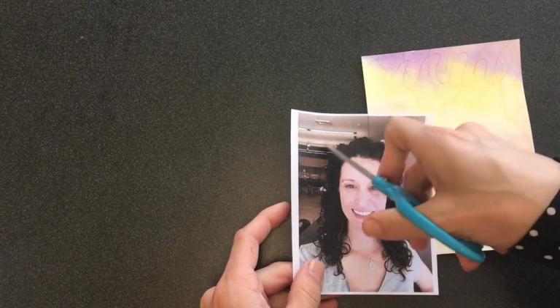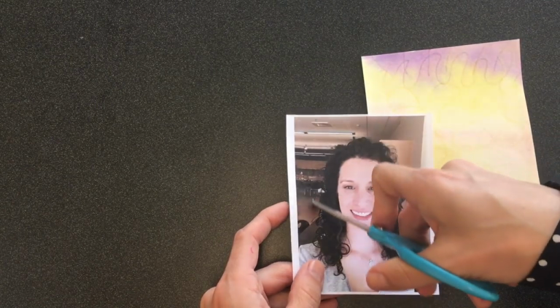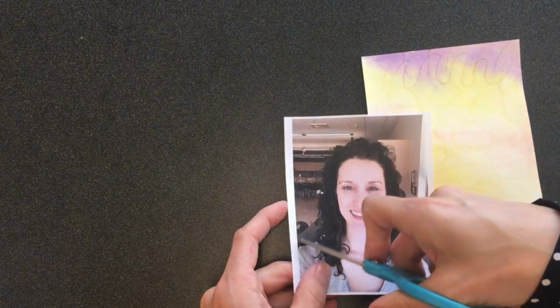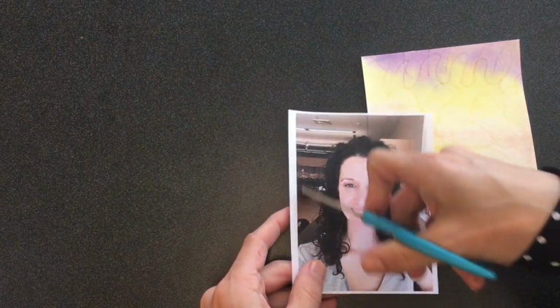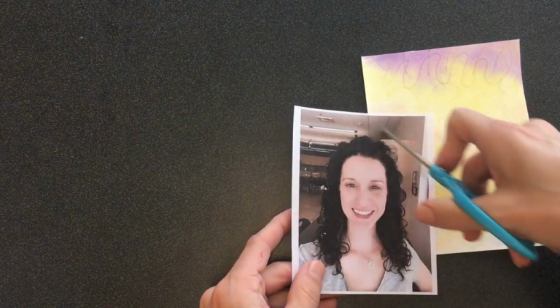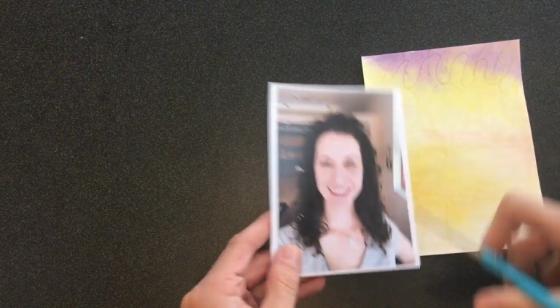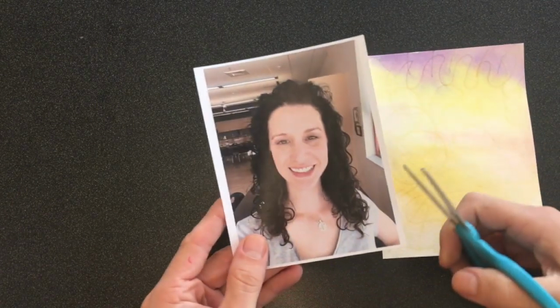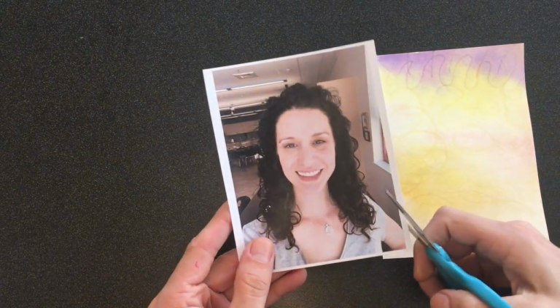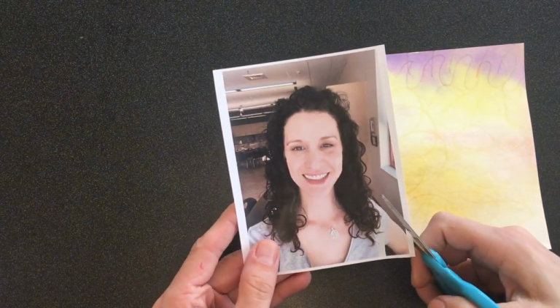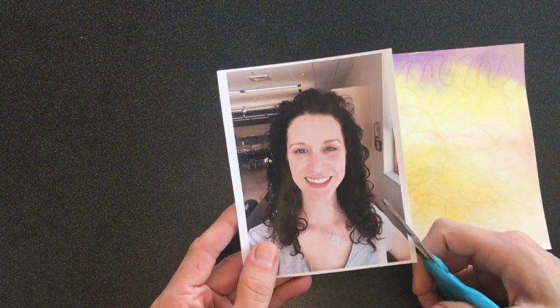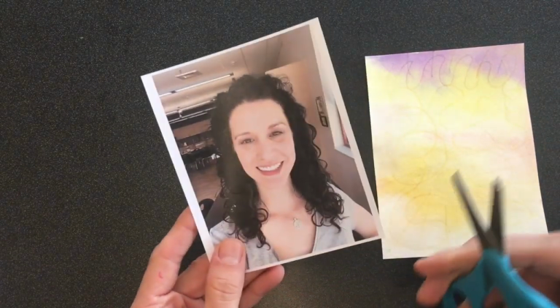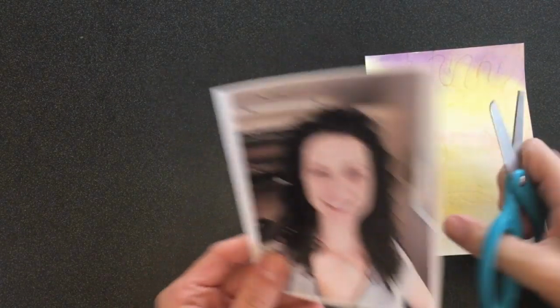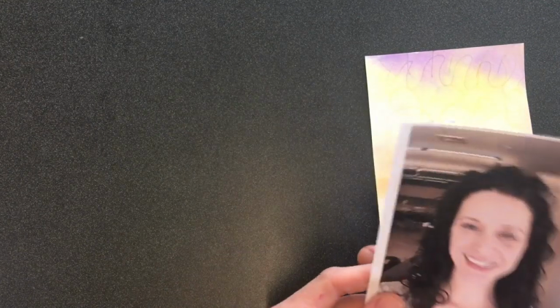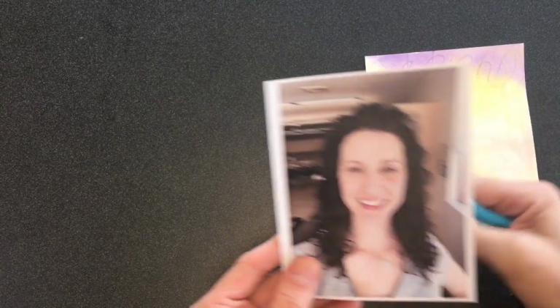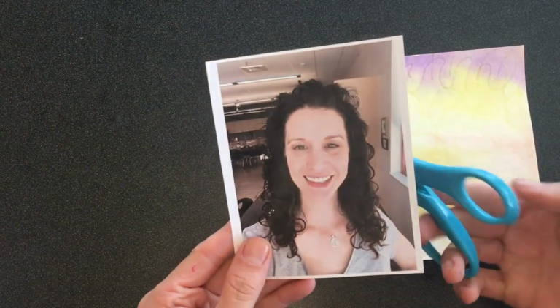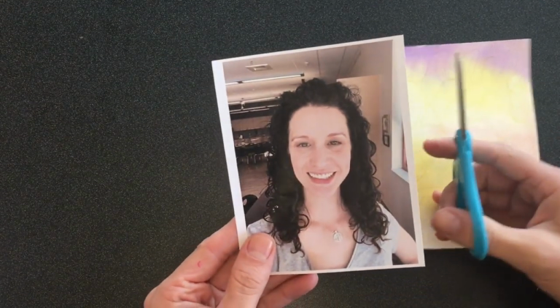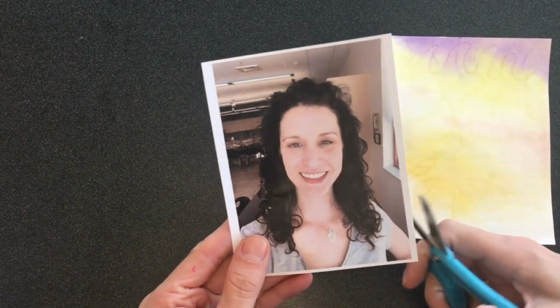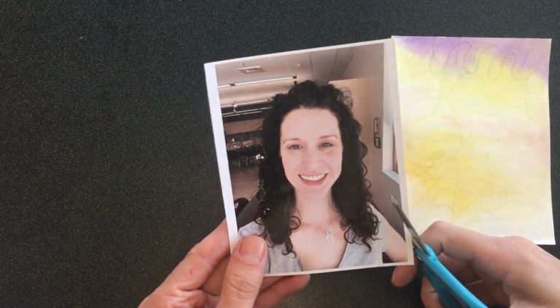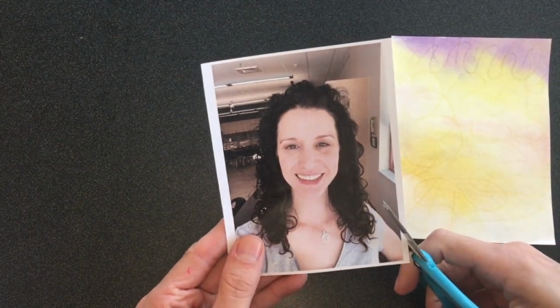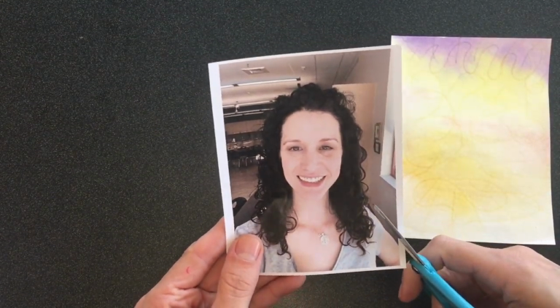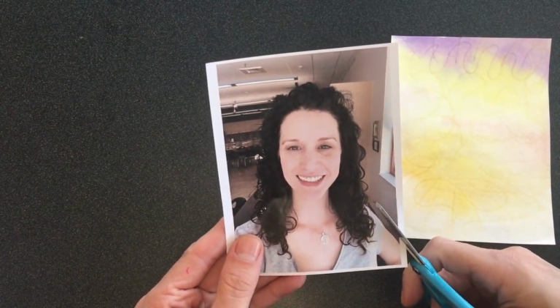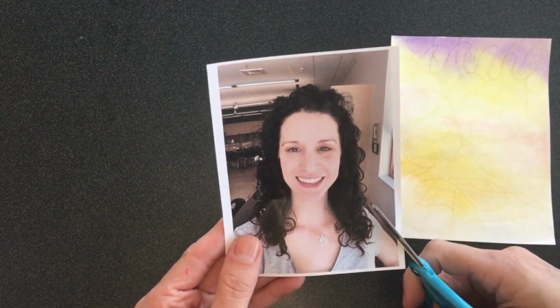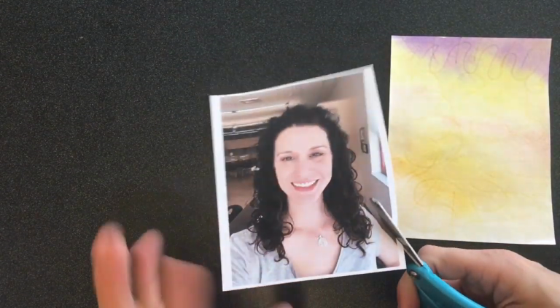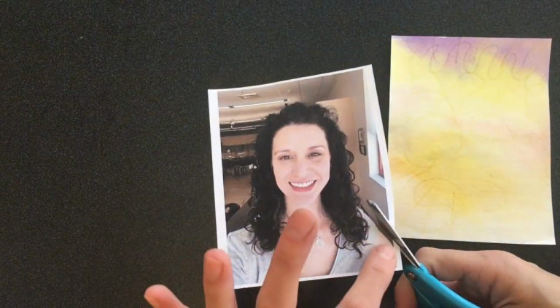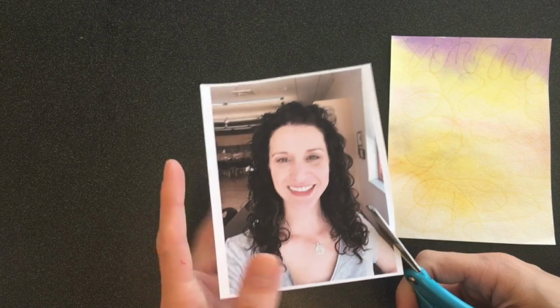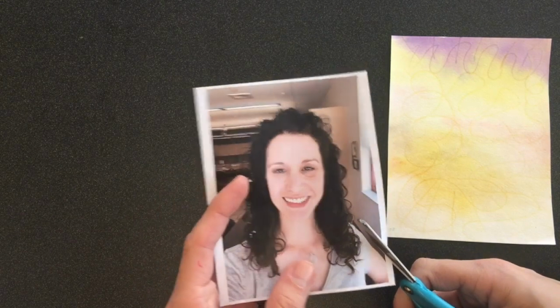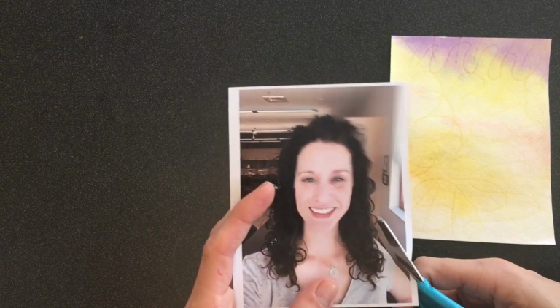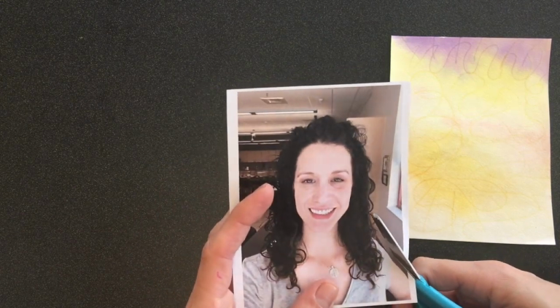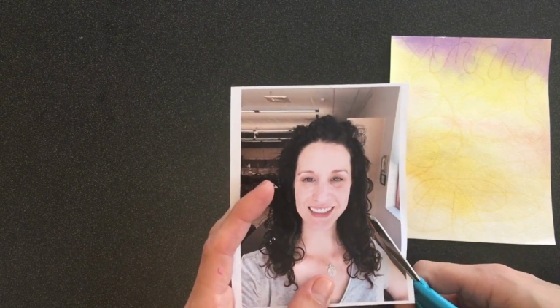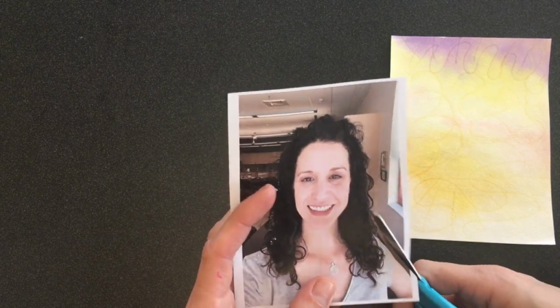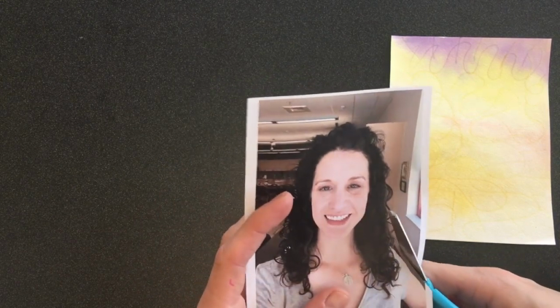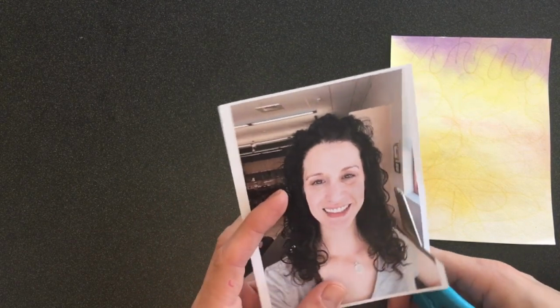We're just going to cut out all this background stuff. You're going to use your scissors and you're going to cut super slow like a sloth, and you're not going to cut directly on yourself — cut a little bit farther away.